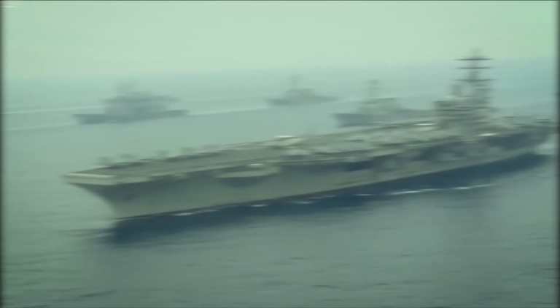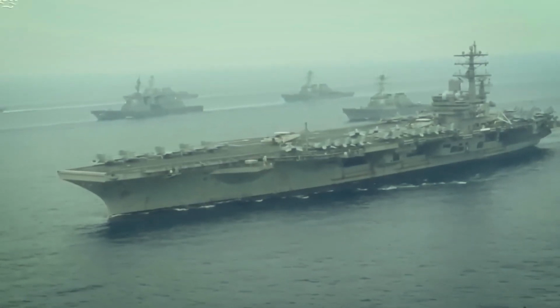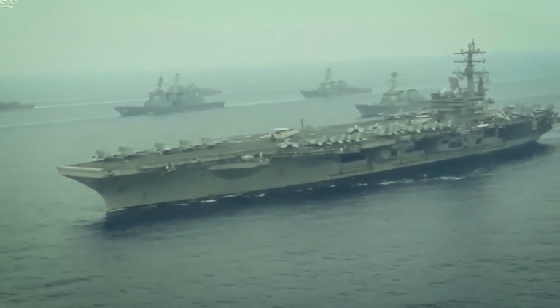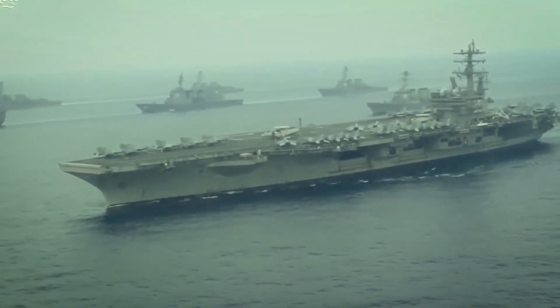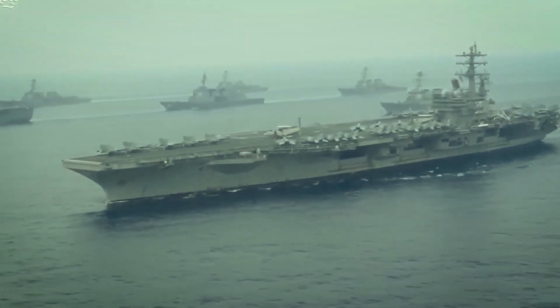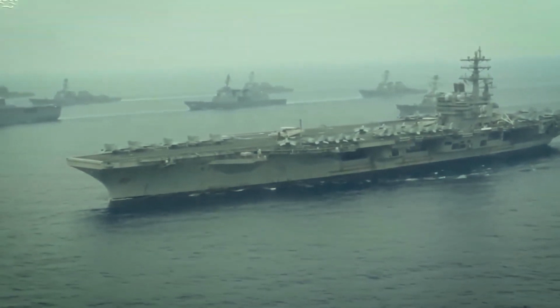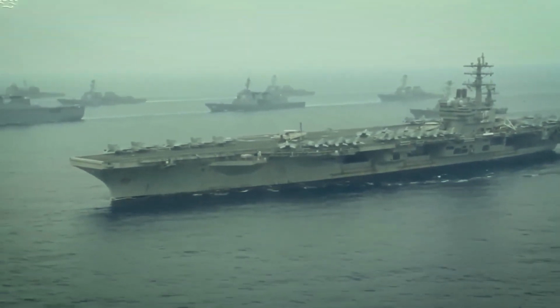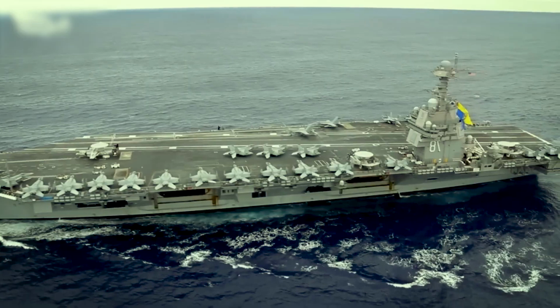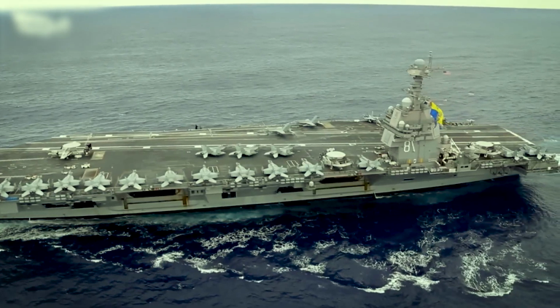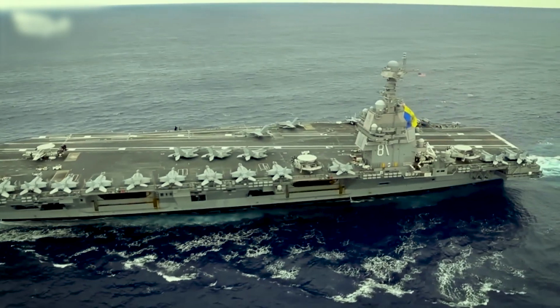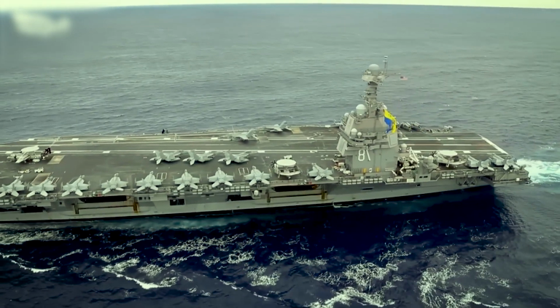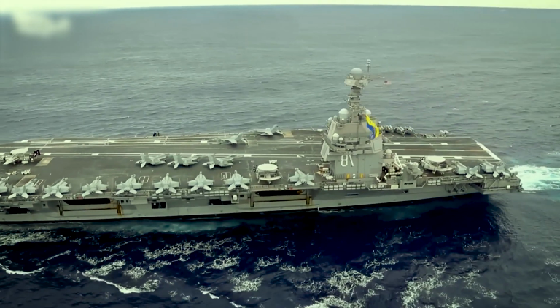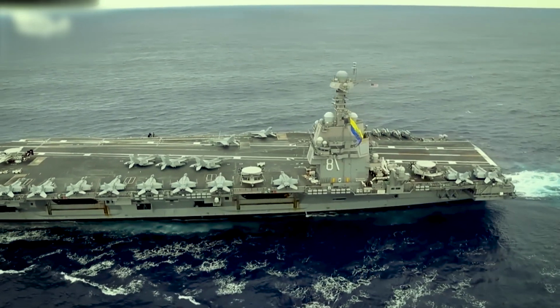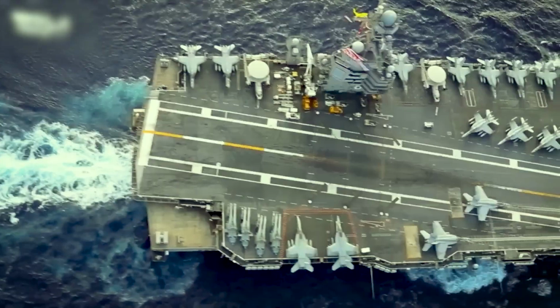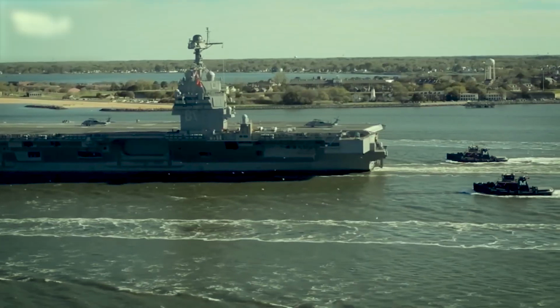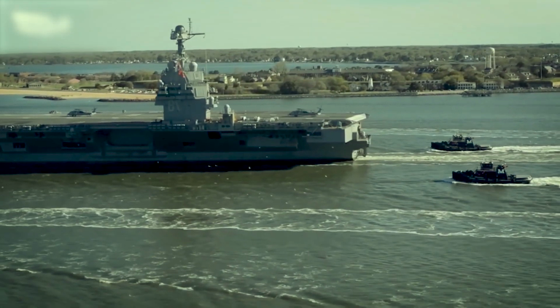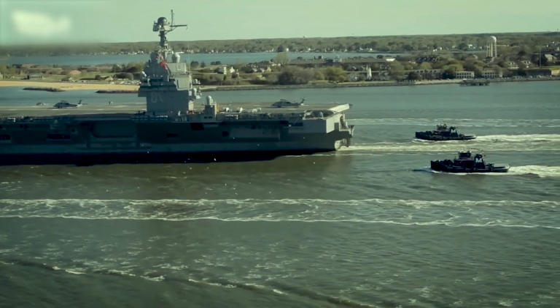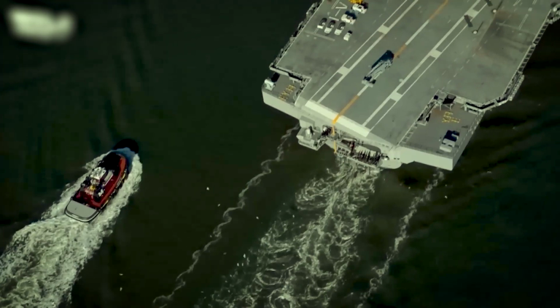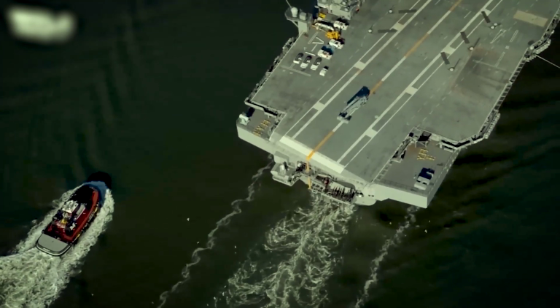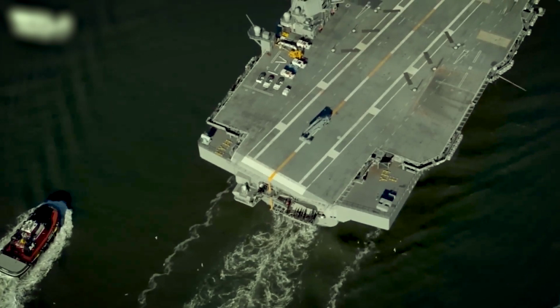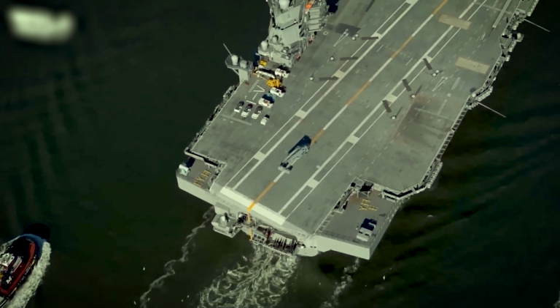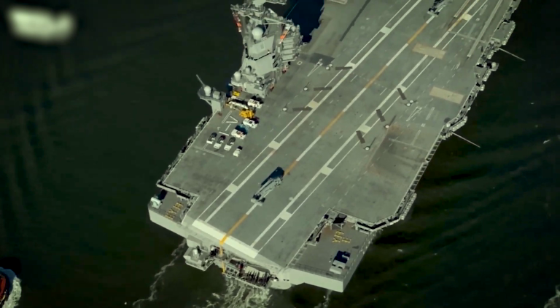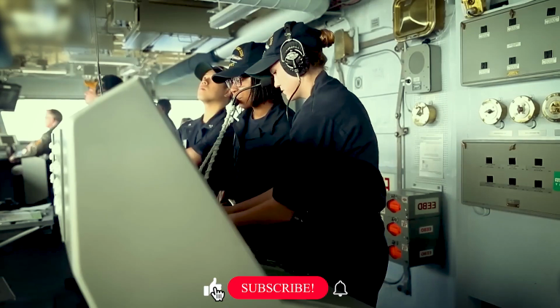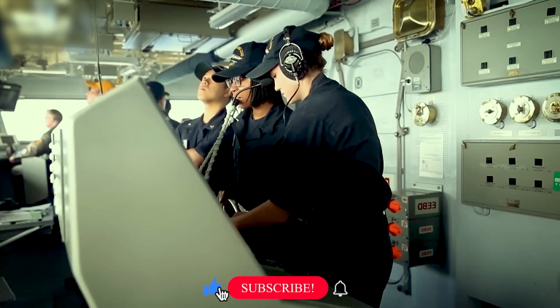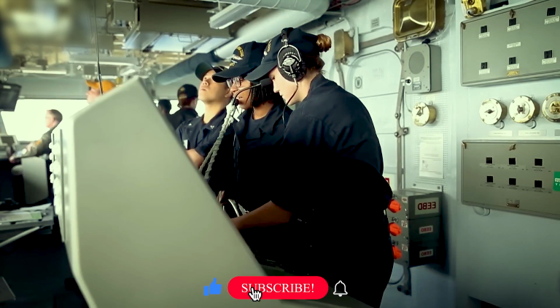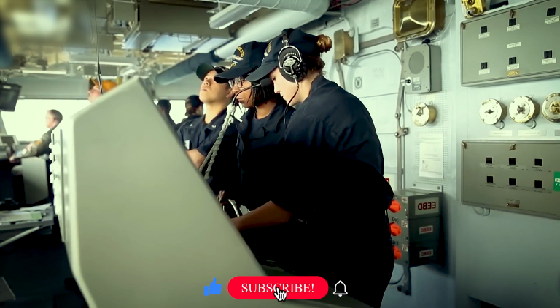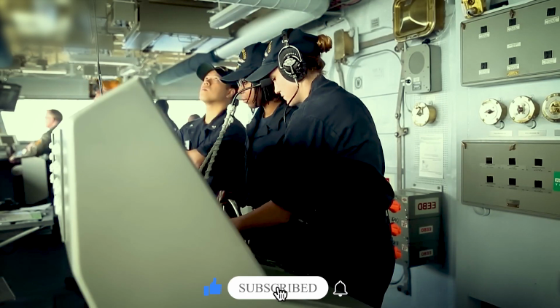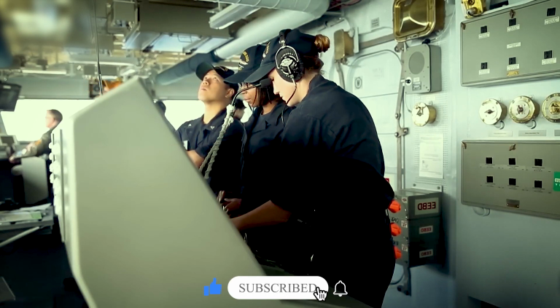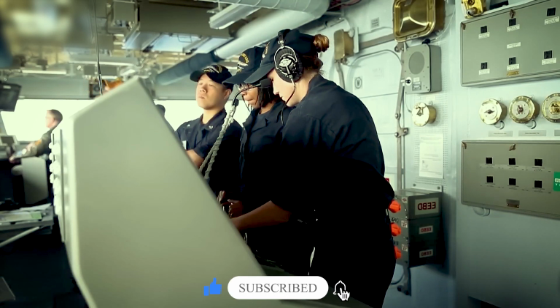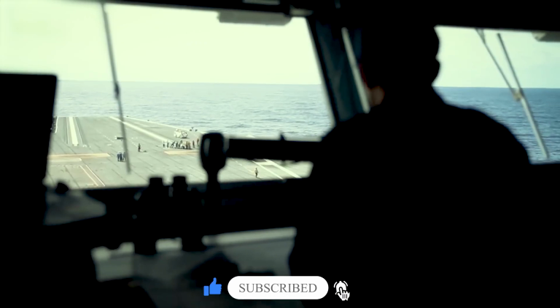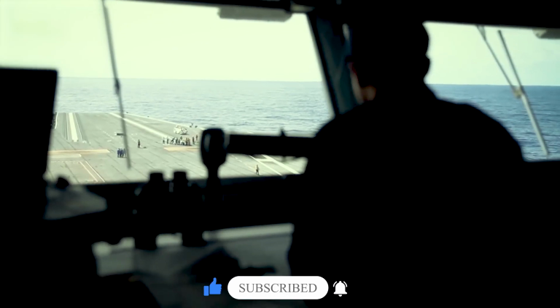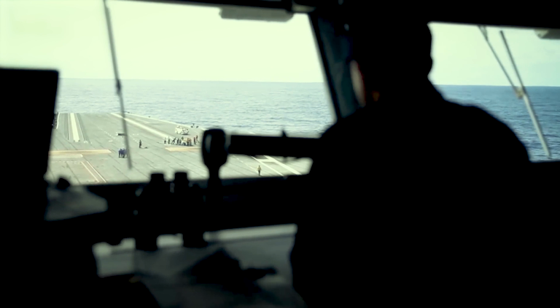The sea can be an unpredictable and formidable force, causing the ship to pitch, roll, or yaw. To counteract these motions and maintain a level platform, modern aircraft carriers are equipped with advanced stabilization systems.